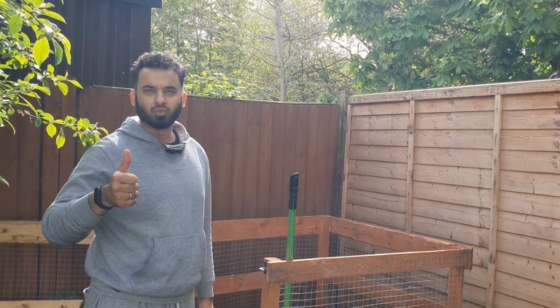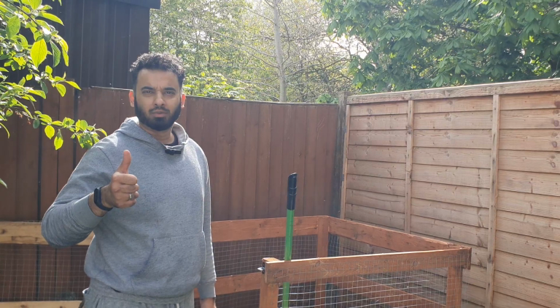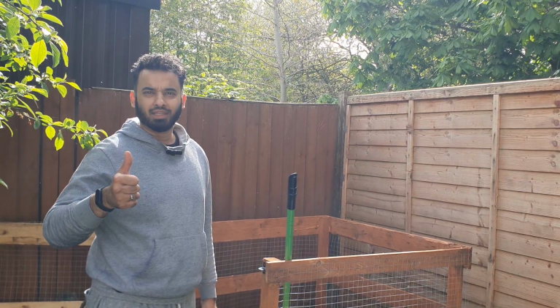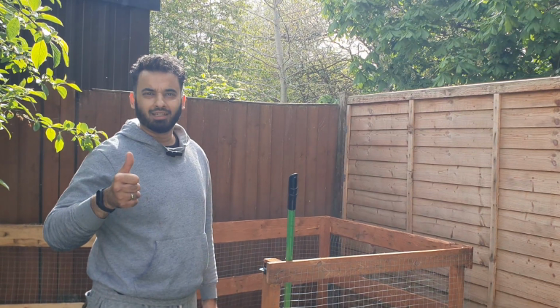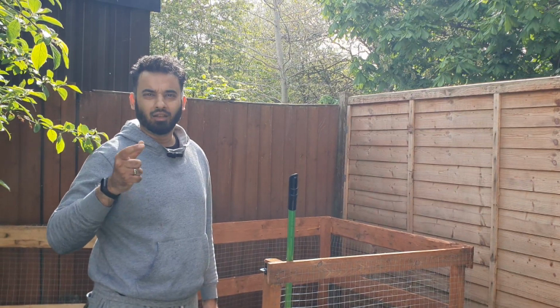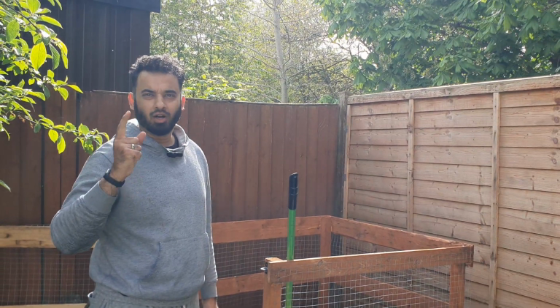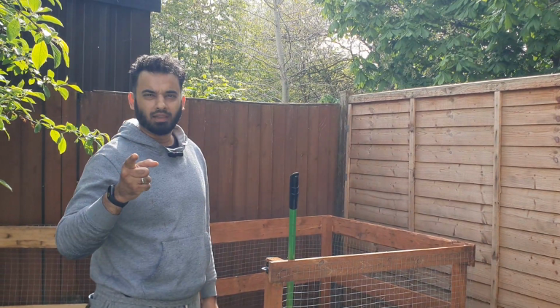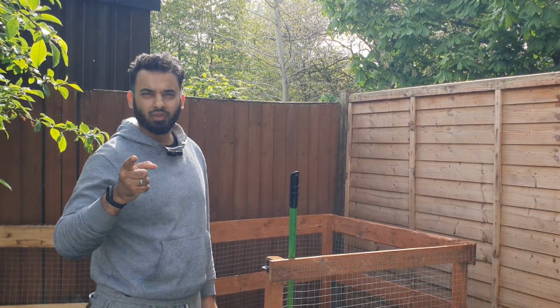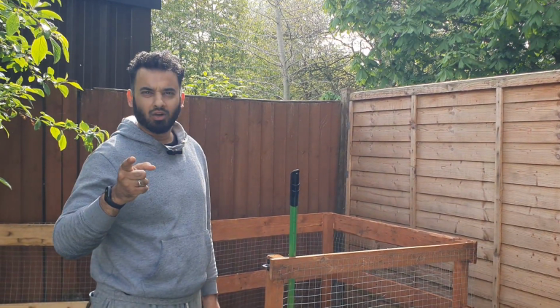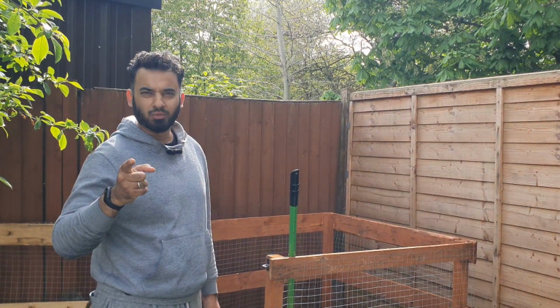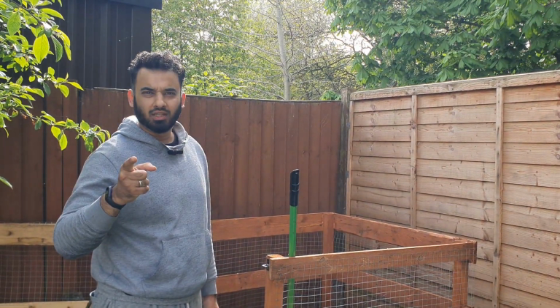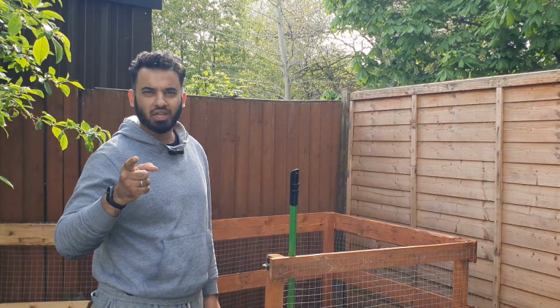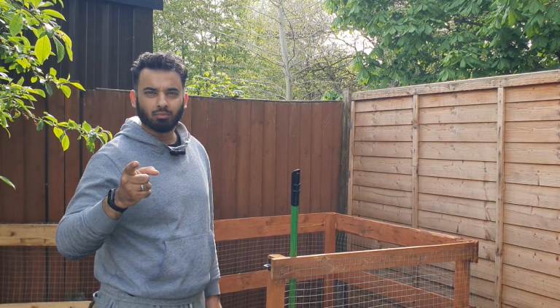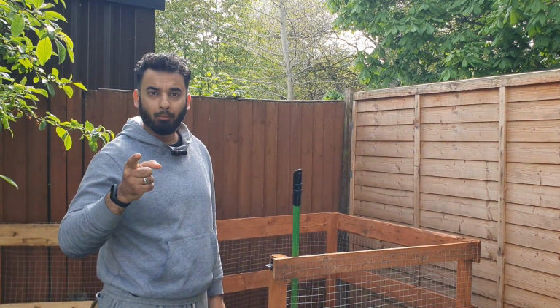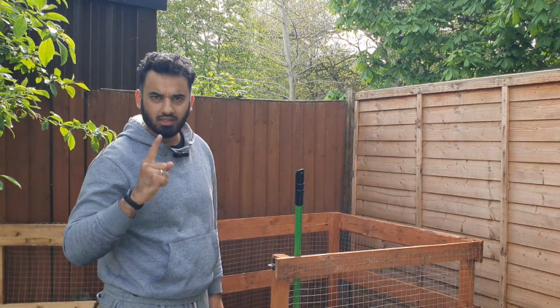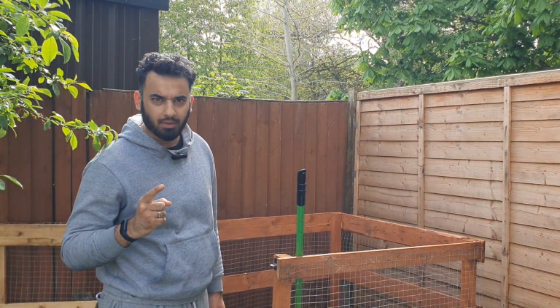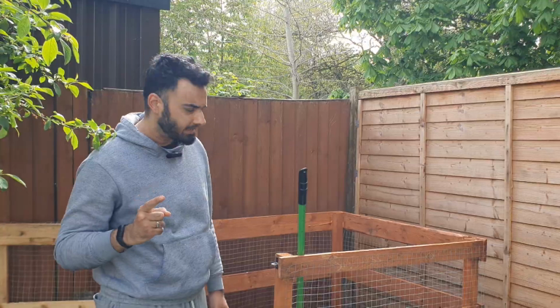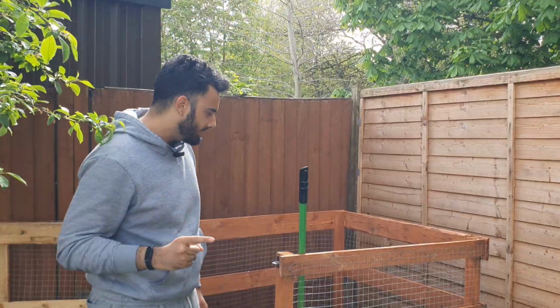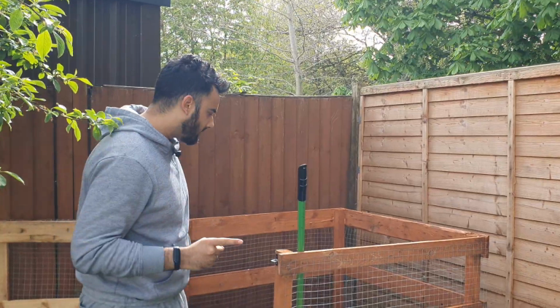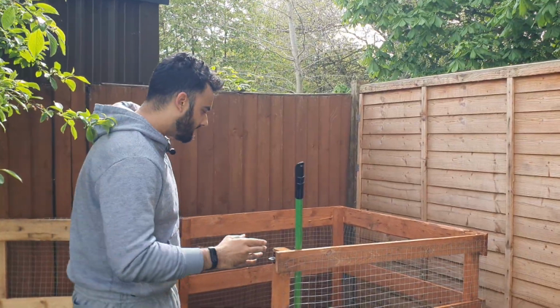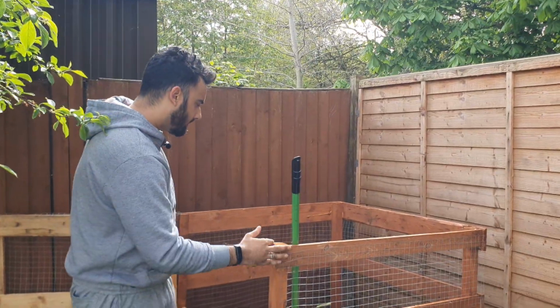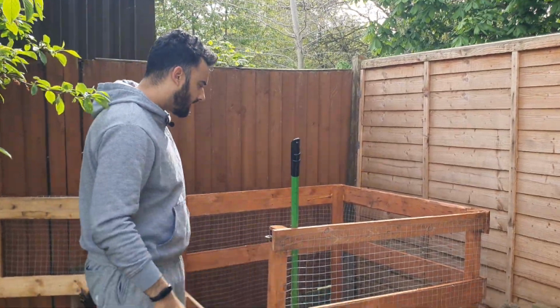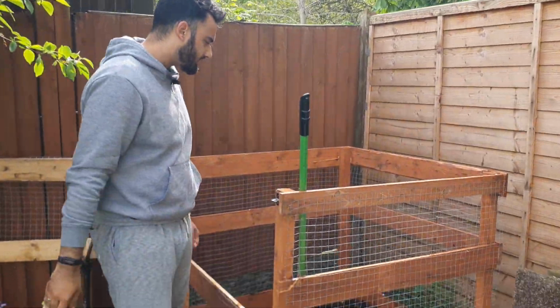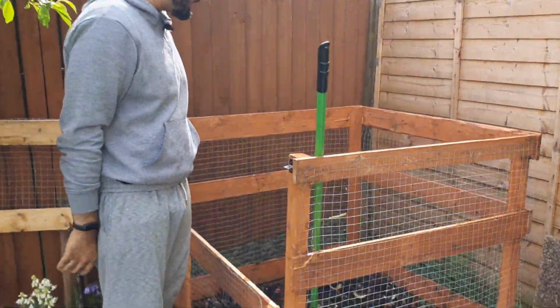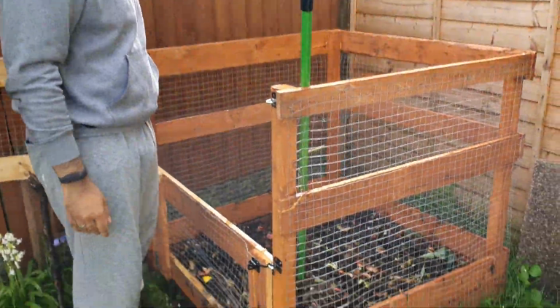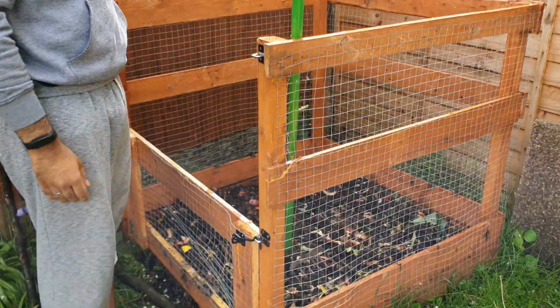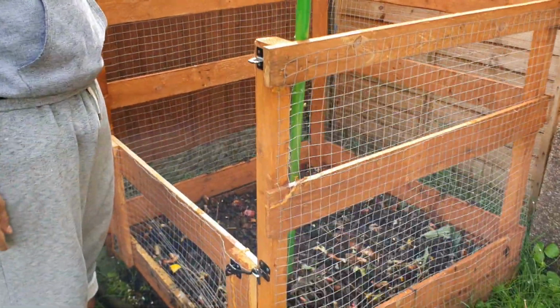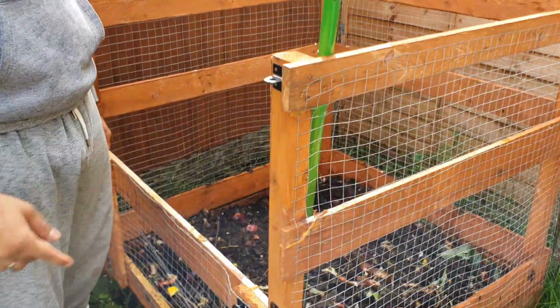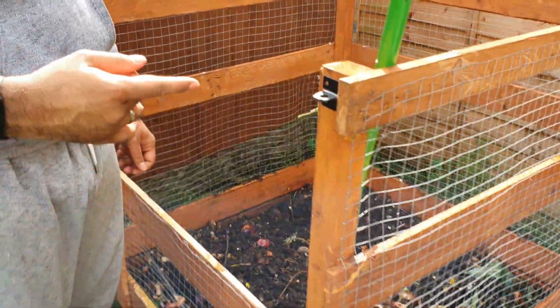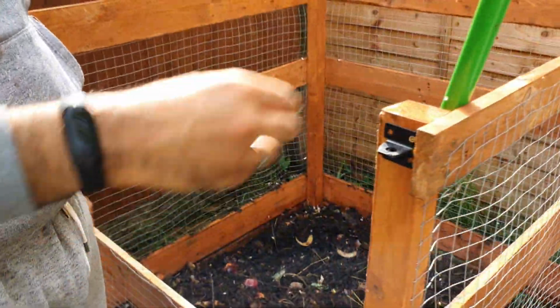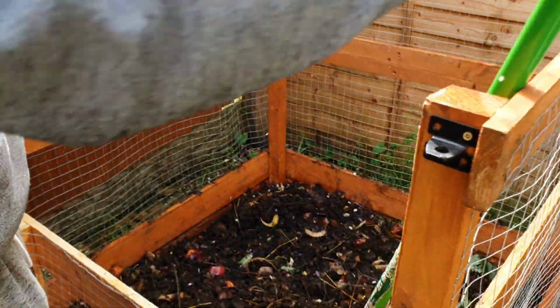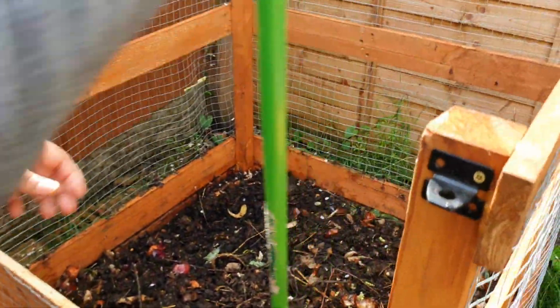Hi folks, welcome to the Dirty Glove Garden. This video I'm just going to share some composting tips. So let's have a look at my compost pile at the moment in the Stable Compost.